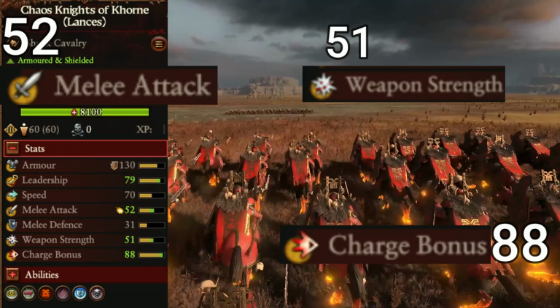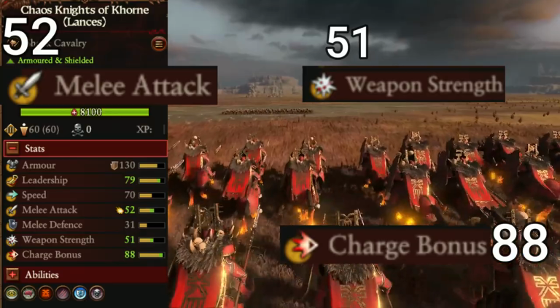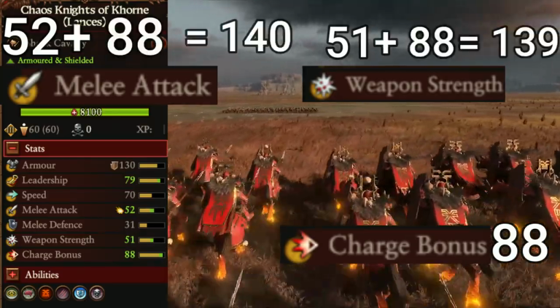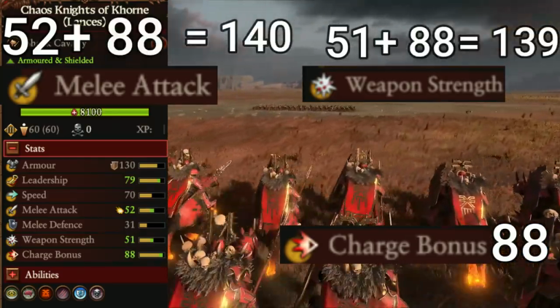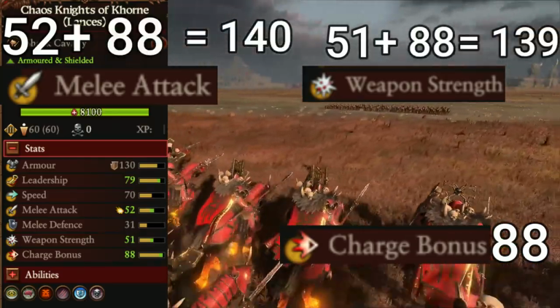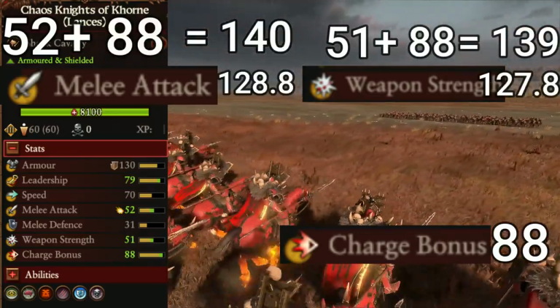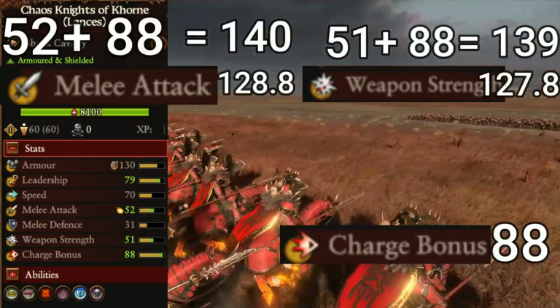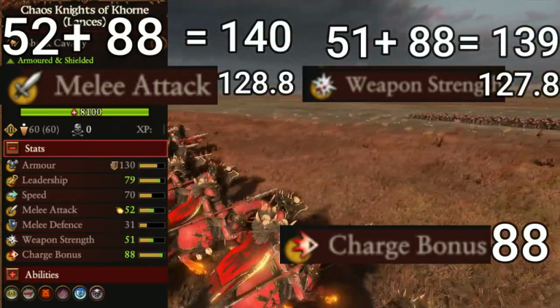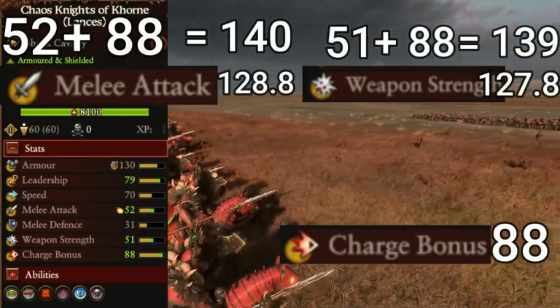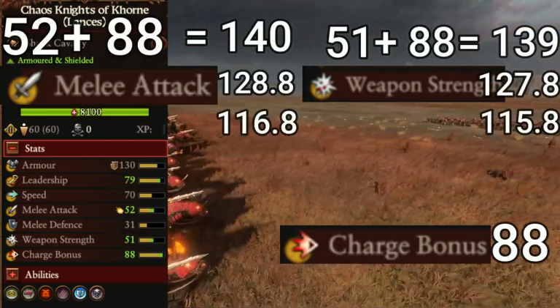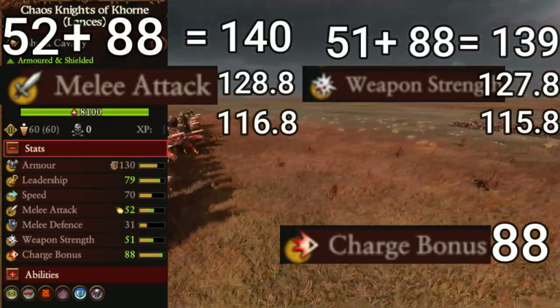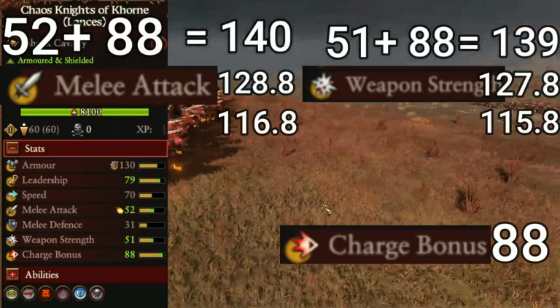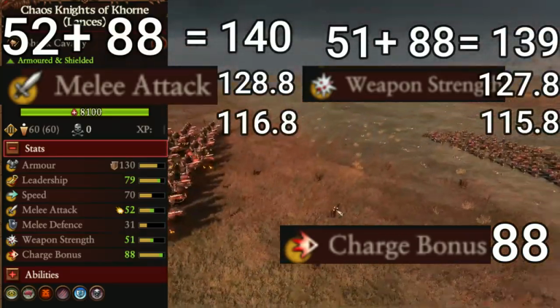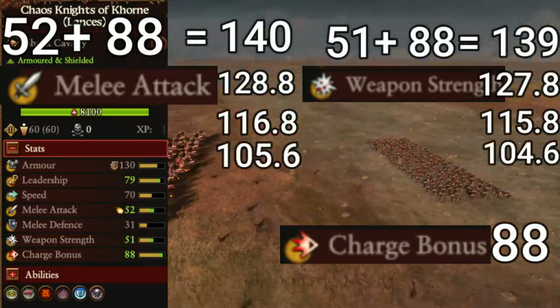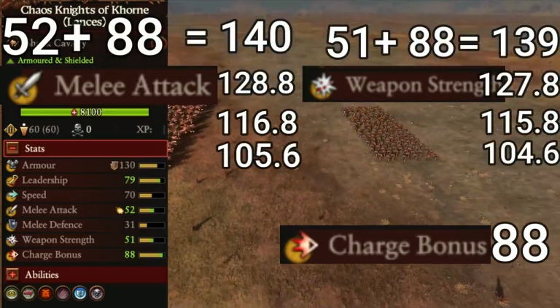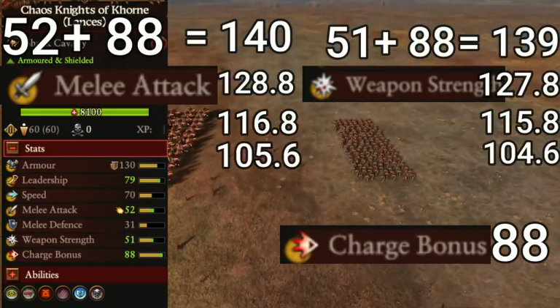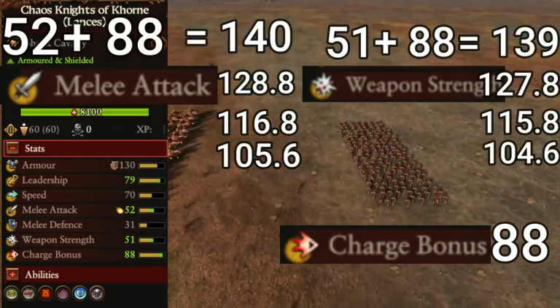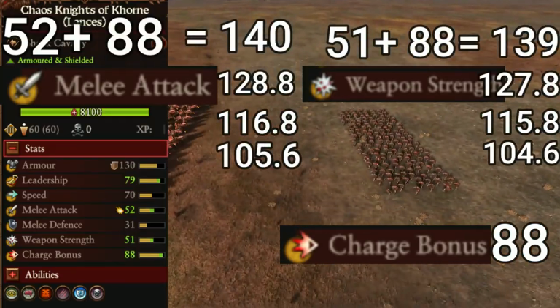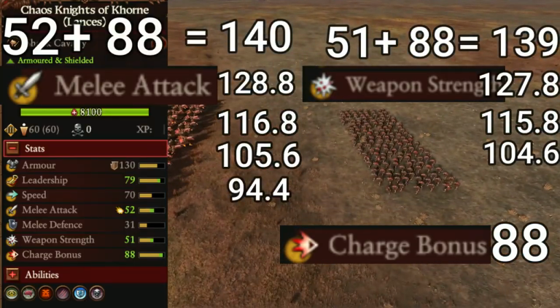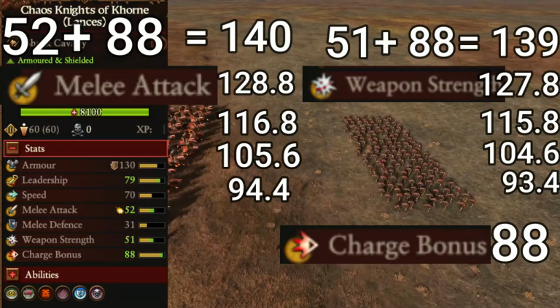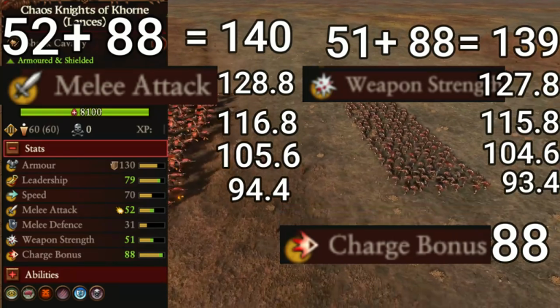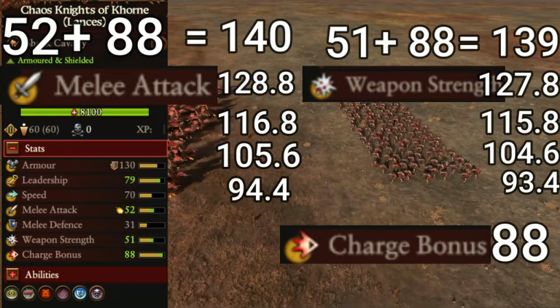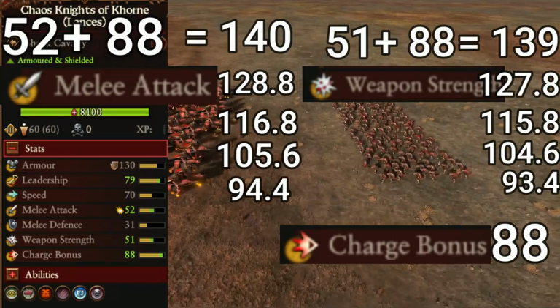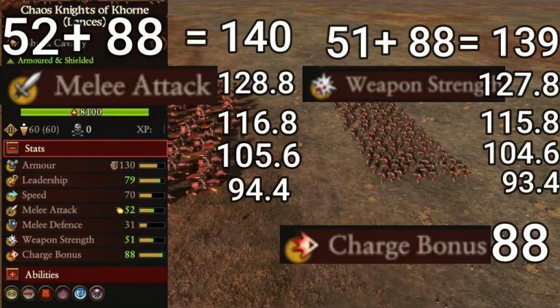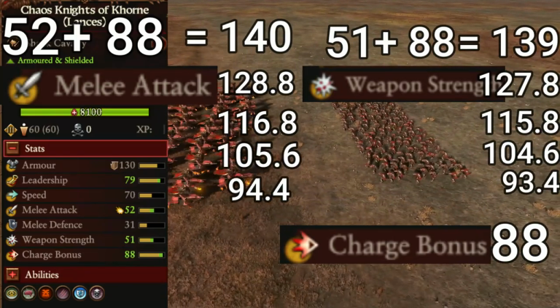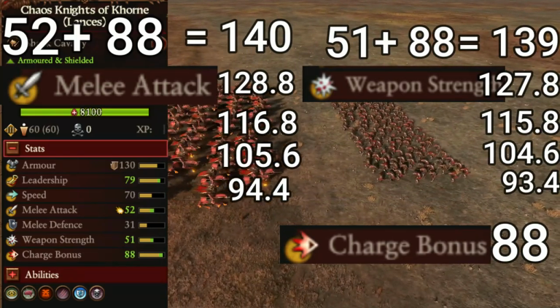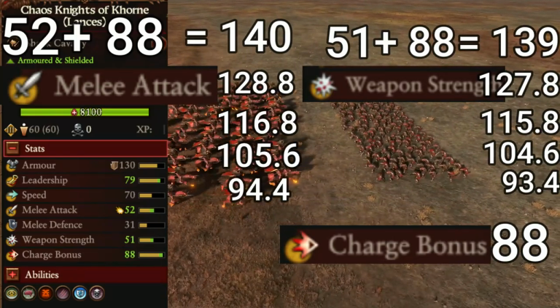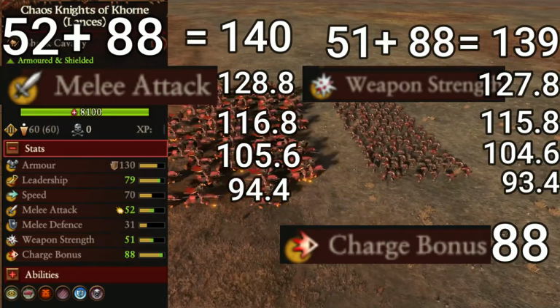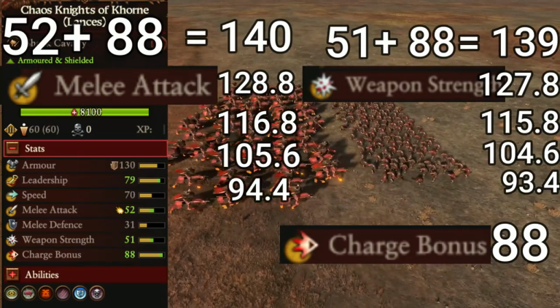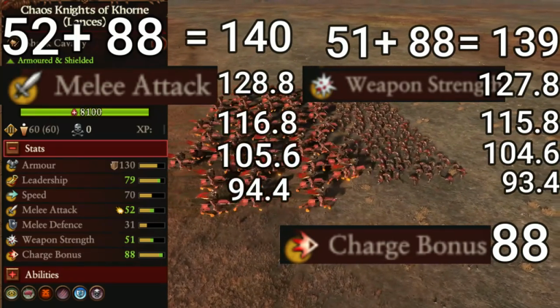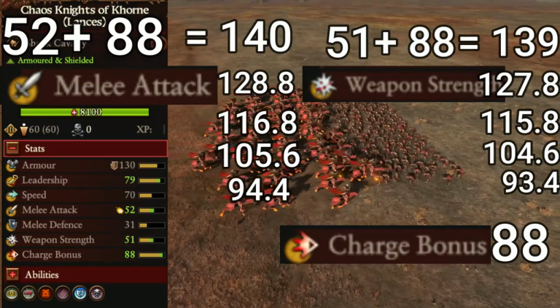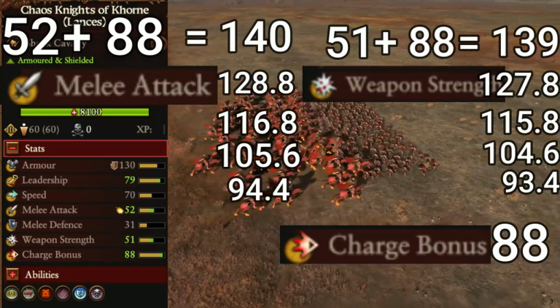Charge bonus is a 1-to-1 addition to melee attack and weapon strength and will fade out 8% per second. Because of this, your units are at their deadliest for the first couple seconds.